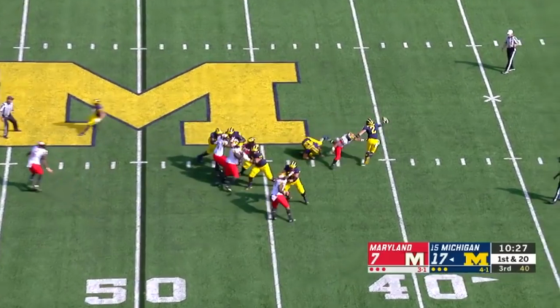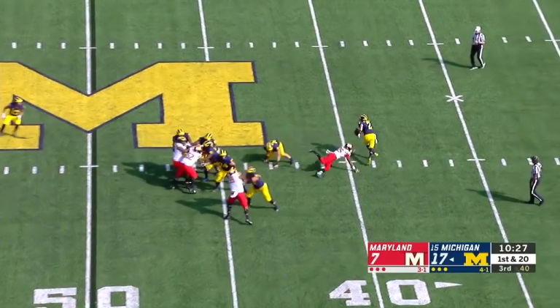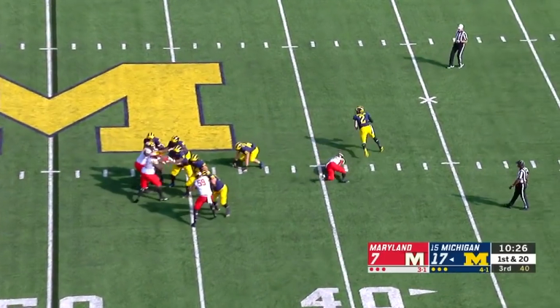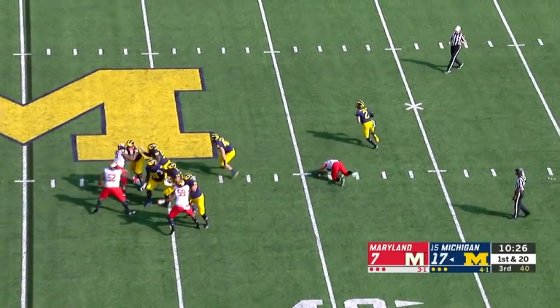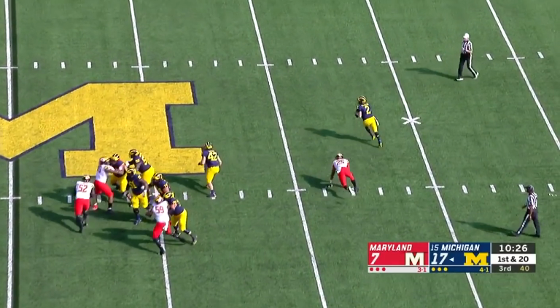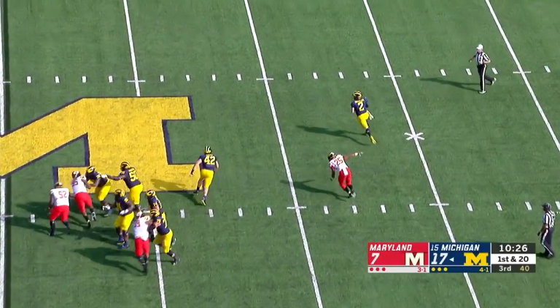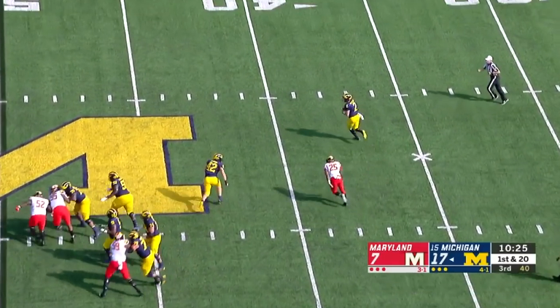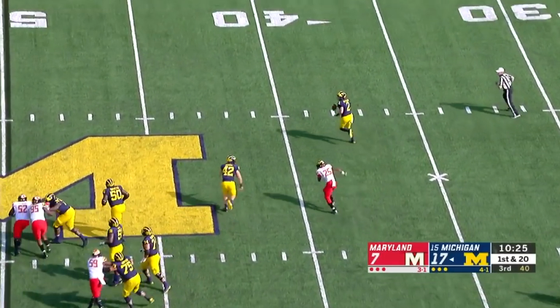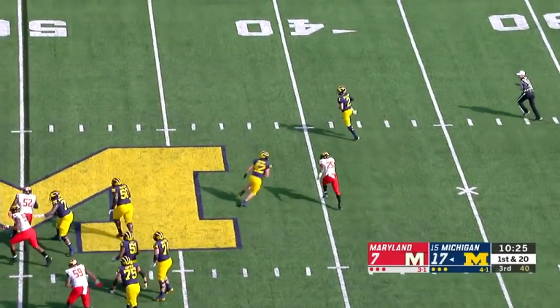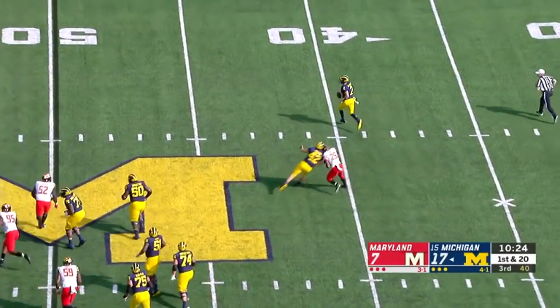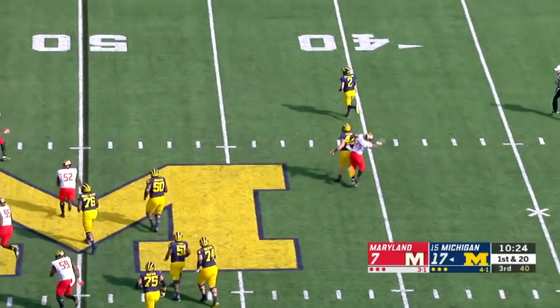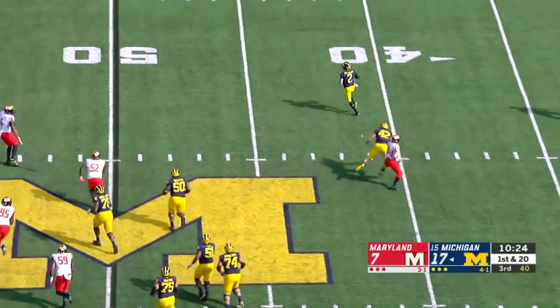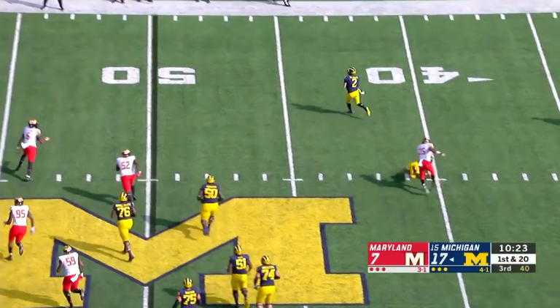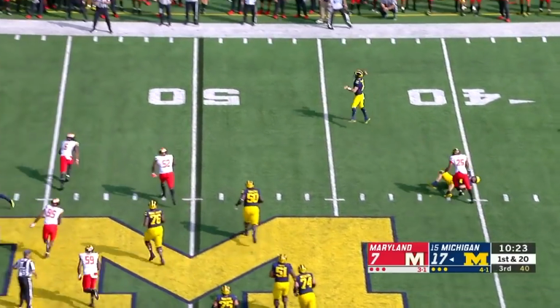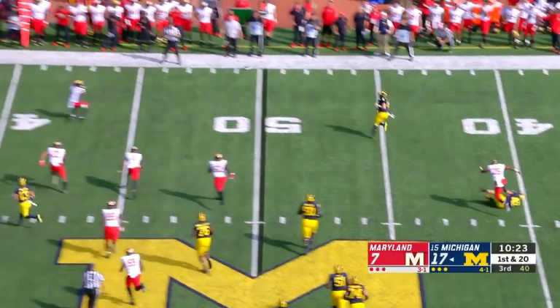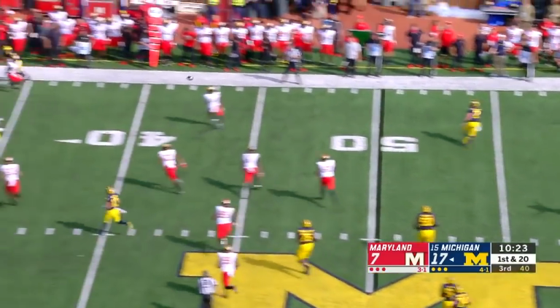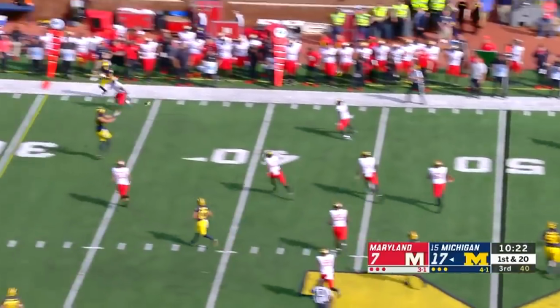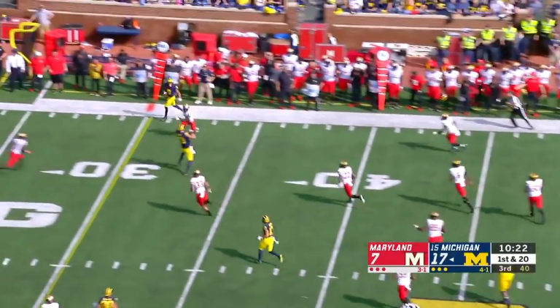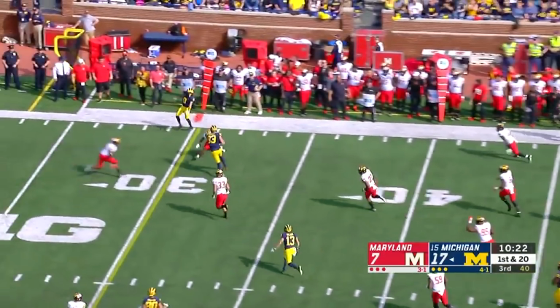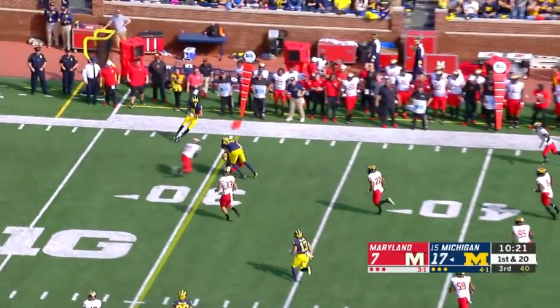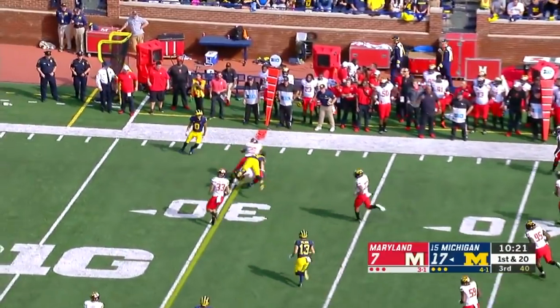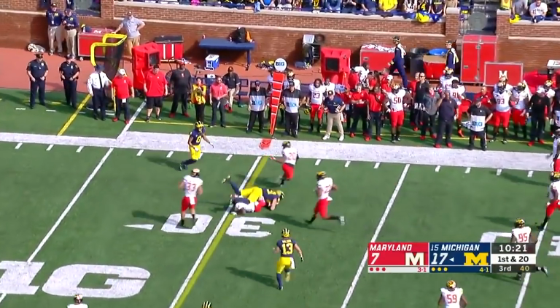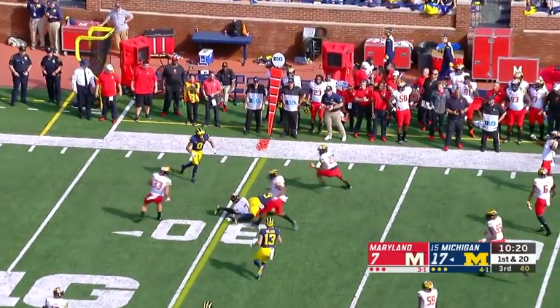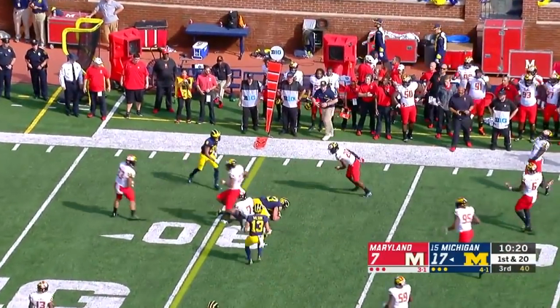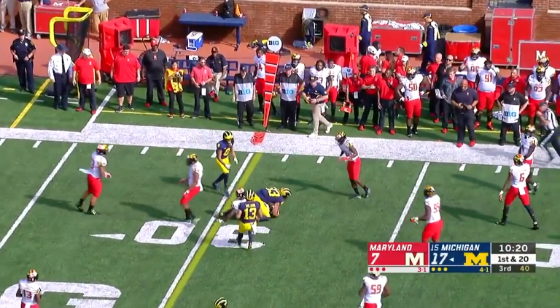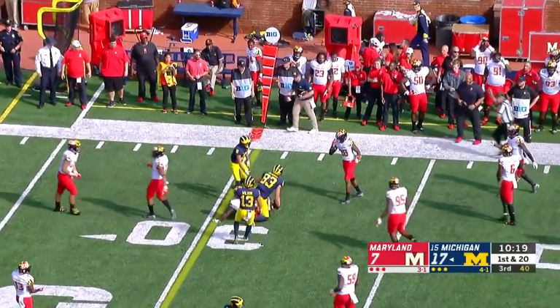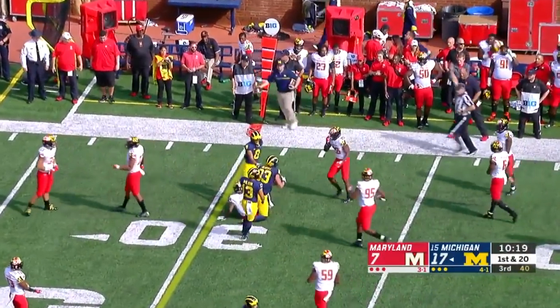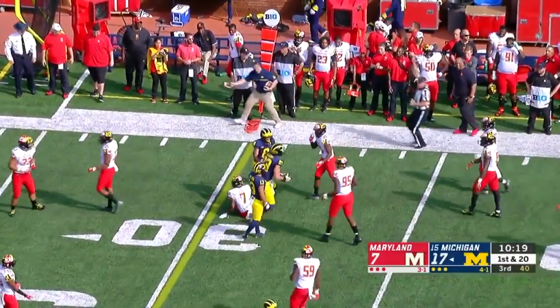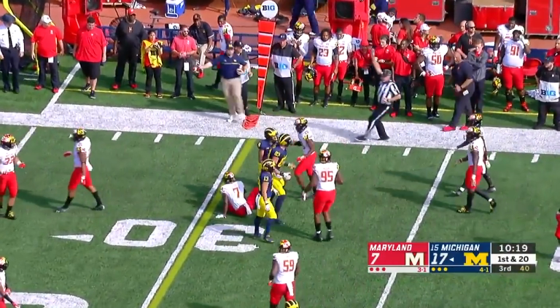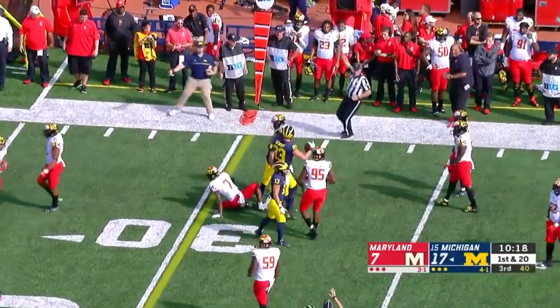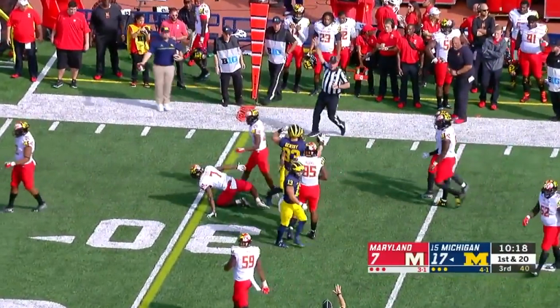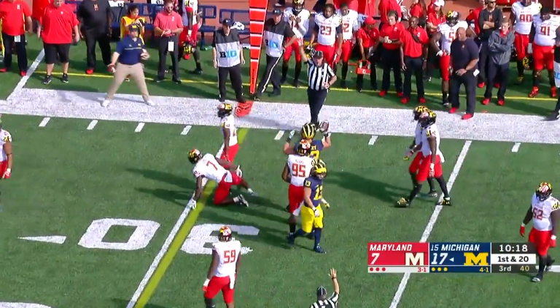Patterson under pressure, able to scoot away. Shea throwing on the run and completing — it's Gentry. That's his sixth catch.